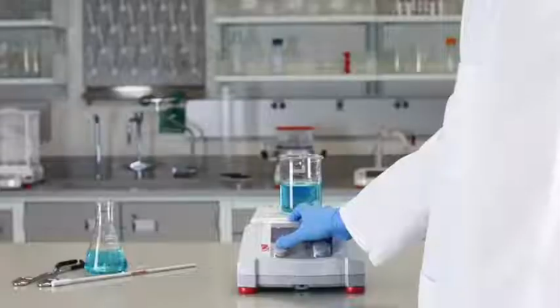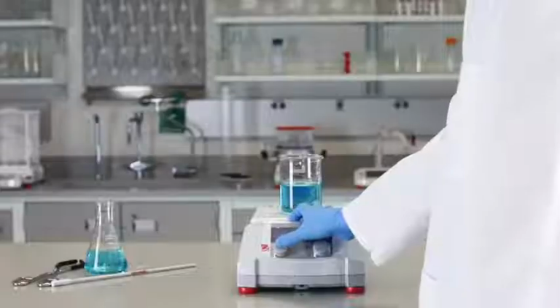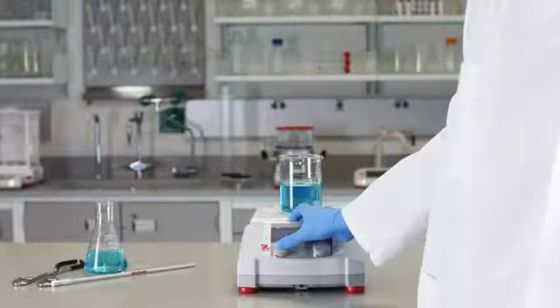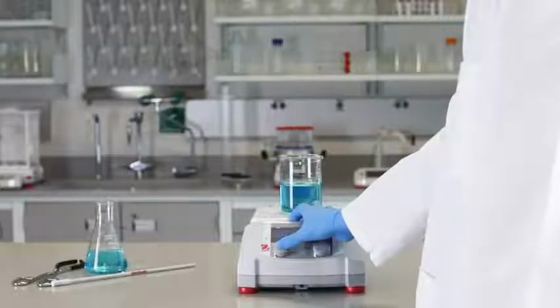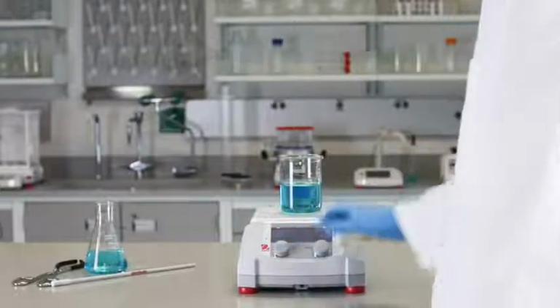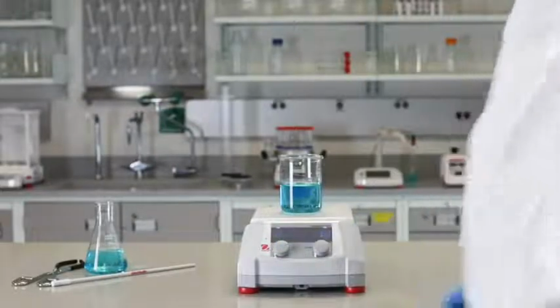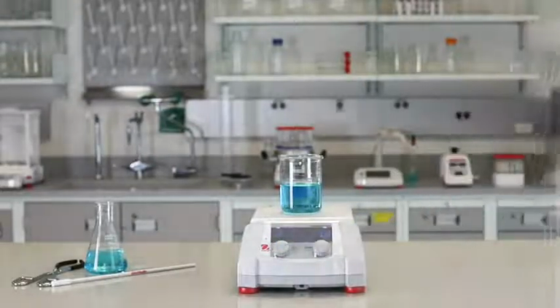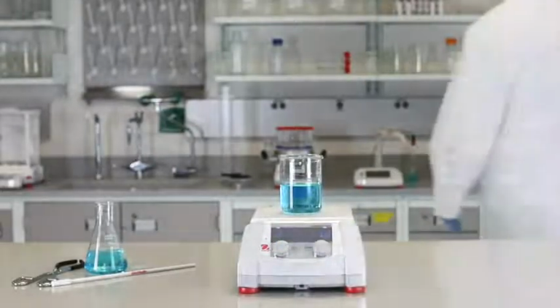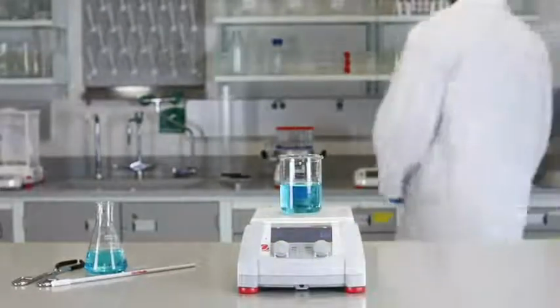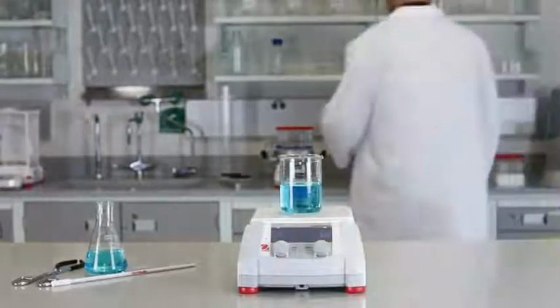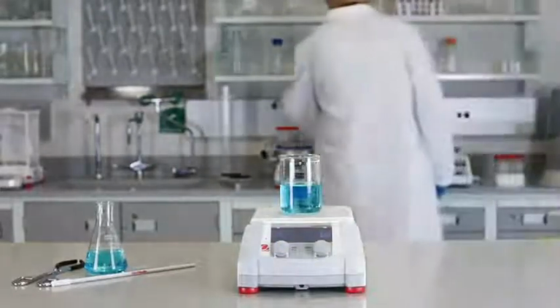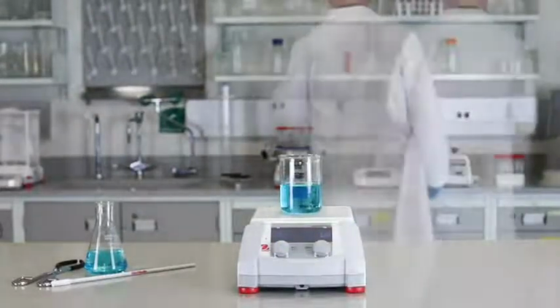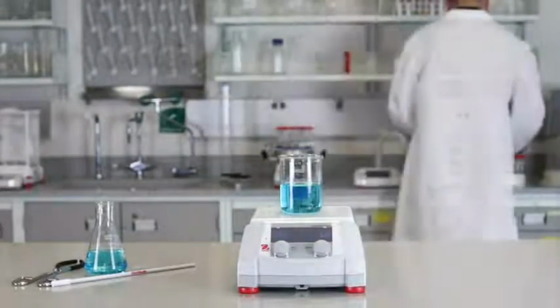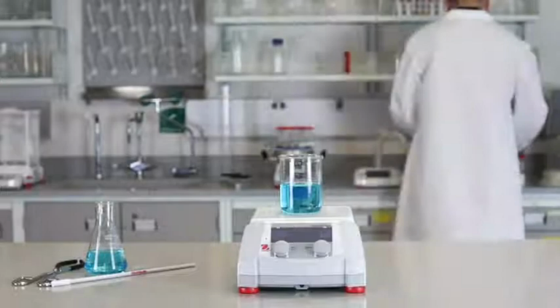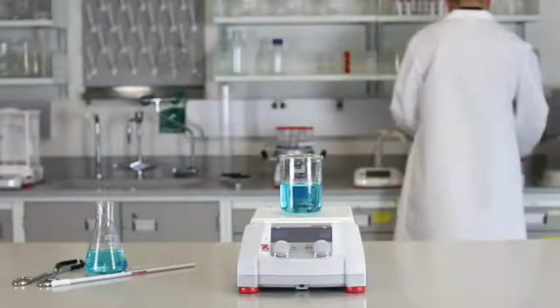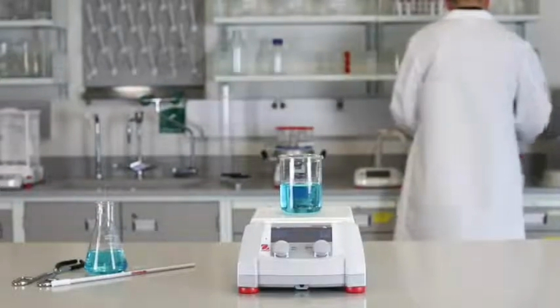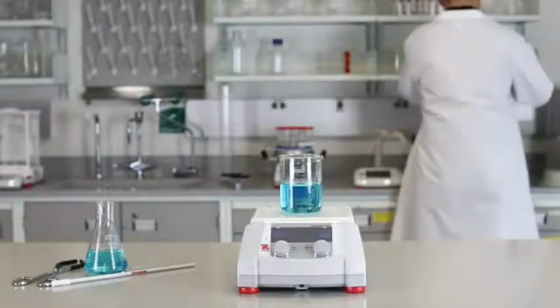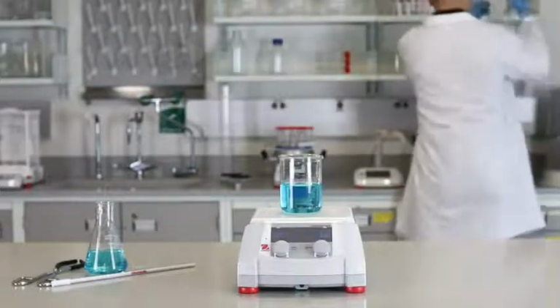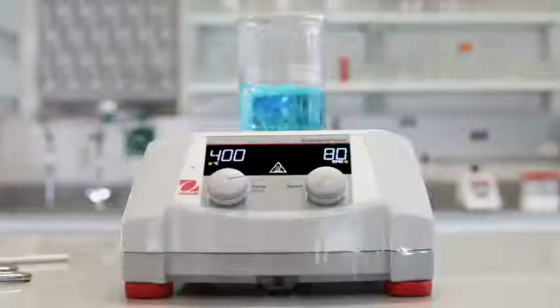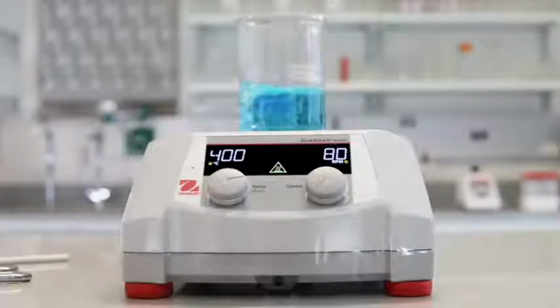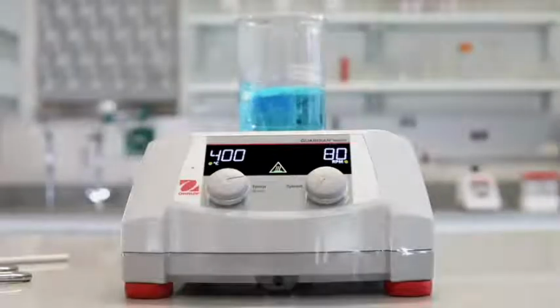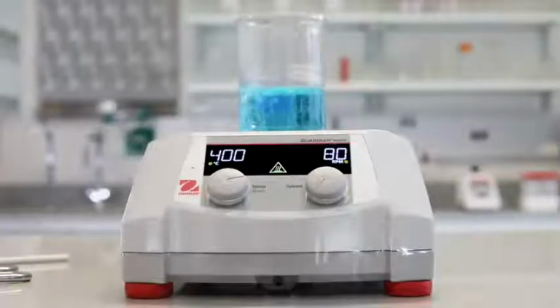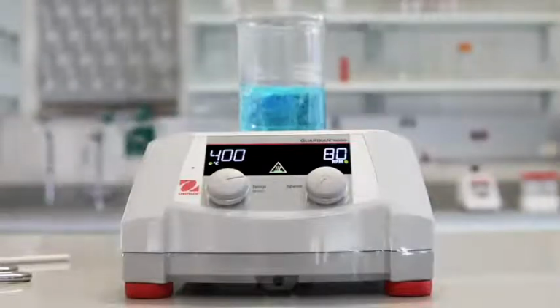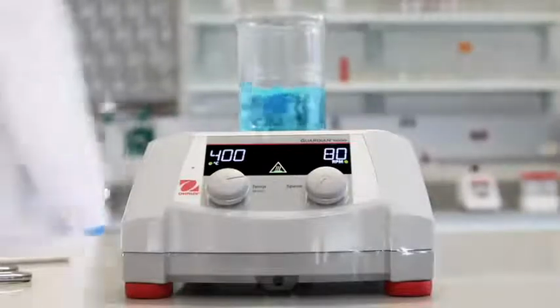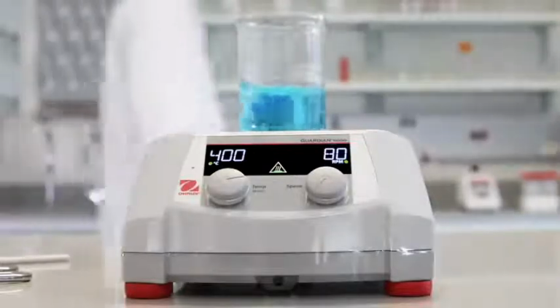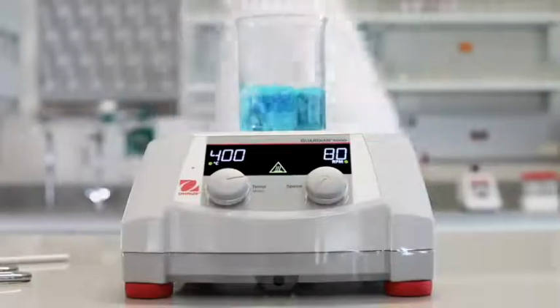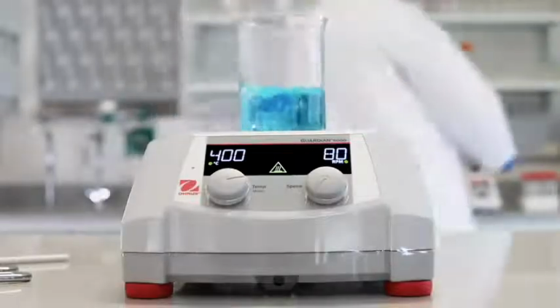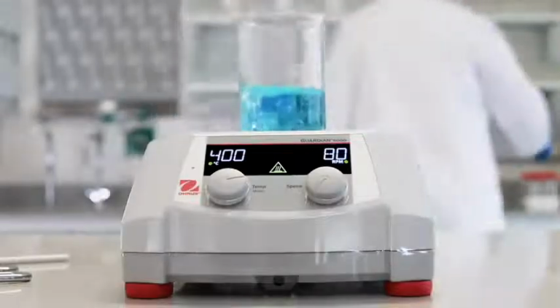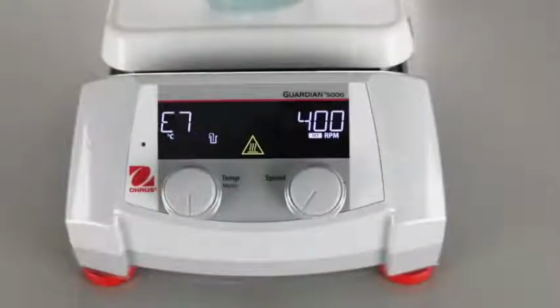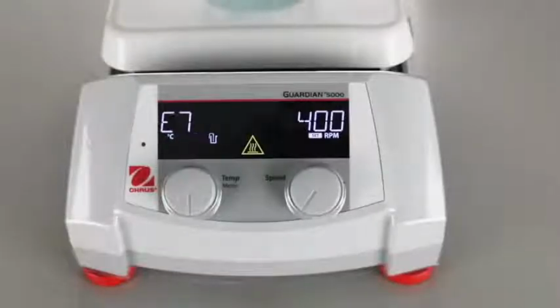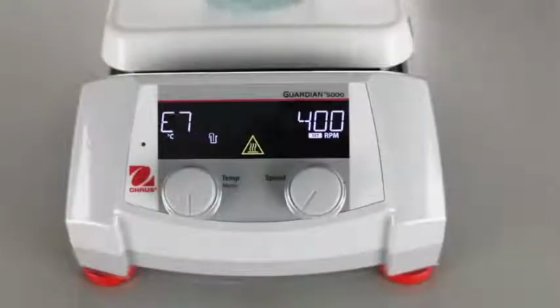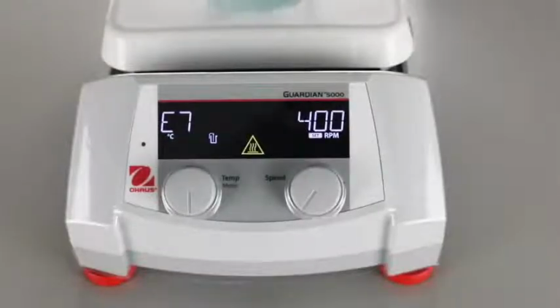All models feature Safety Heat — our industry-leading internal protection system that assures safety in heating applications with dual monitoring of system health, shutting off heating before an over-temperature condition occurs, and alerting users on the front control panel.